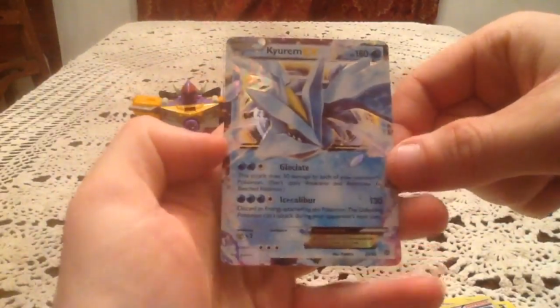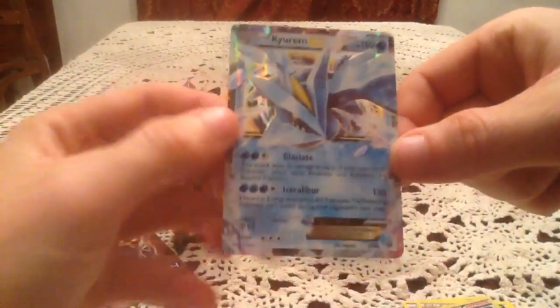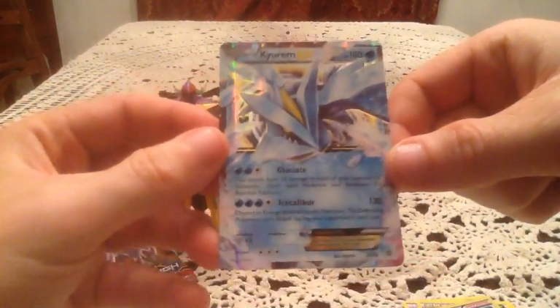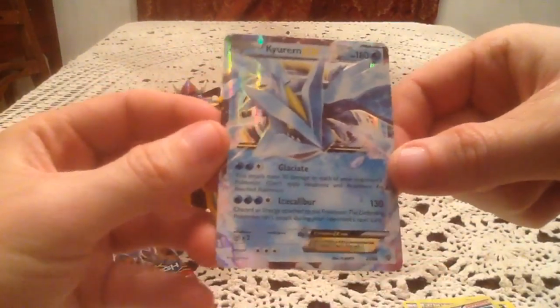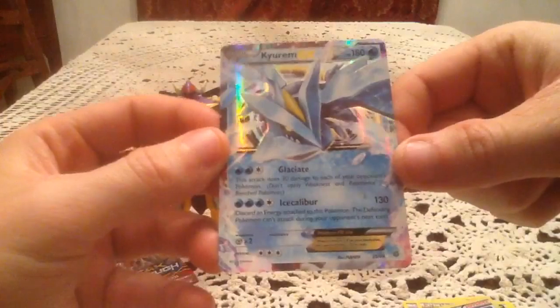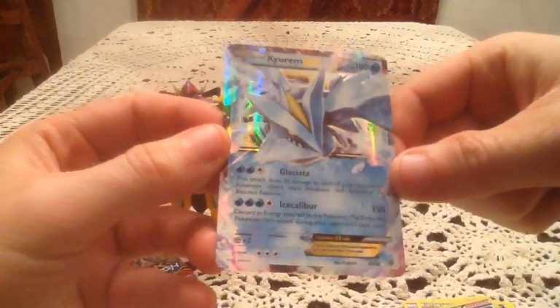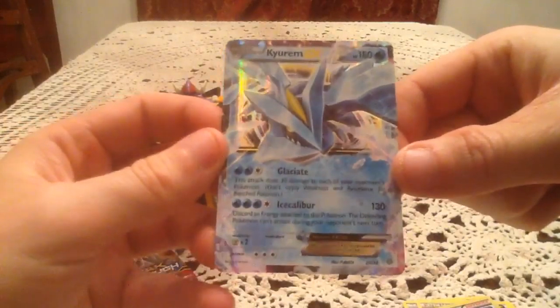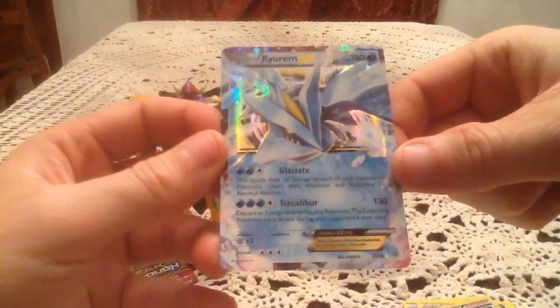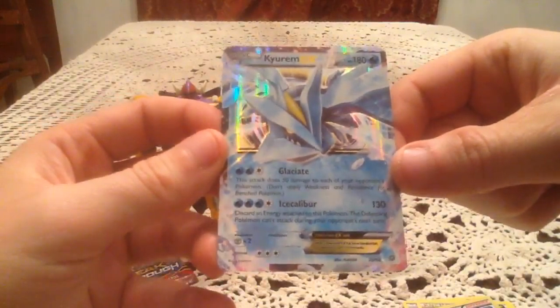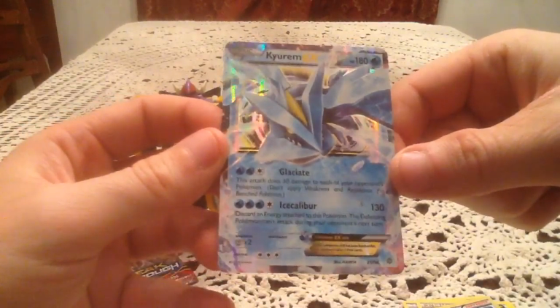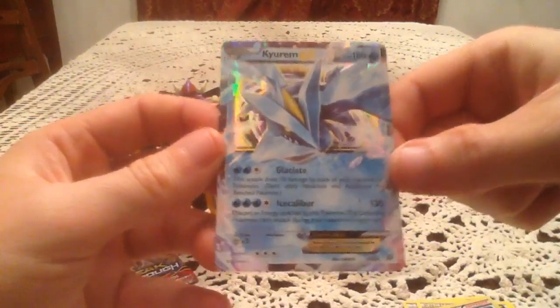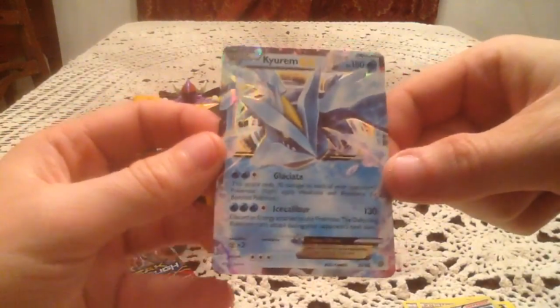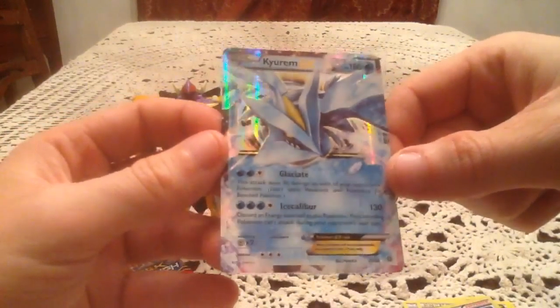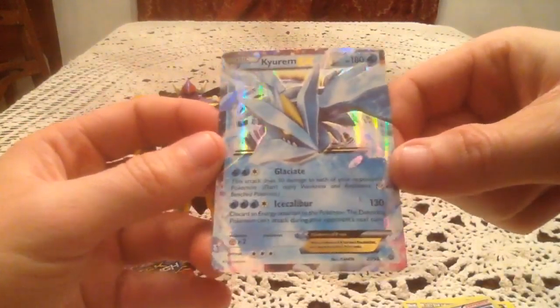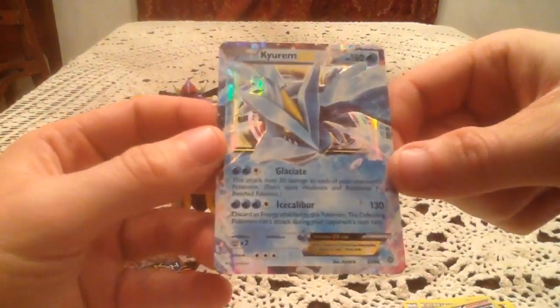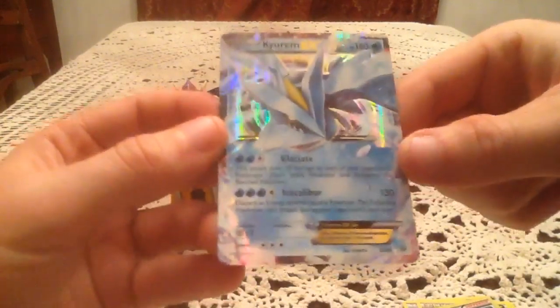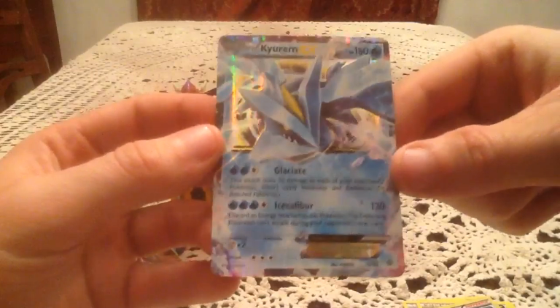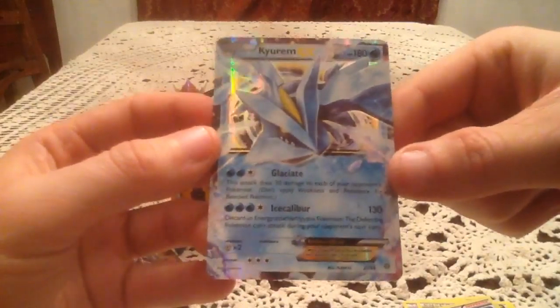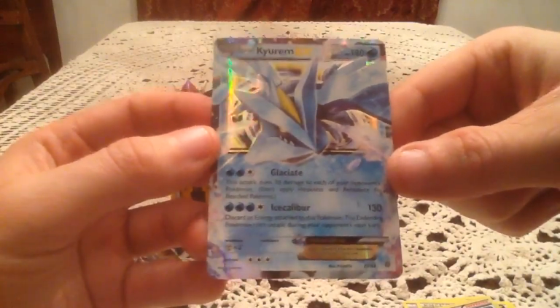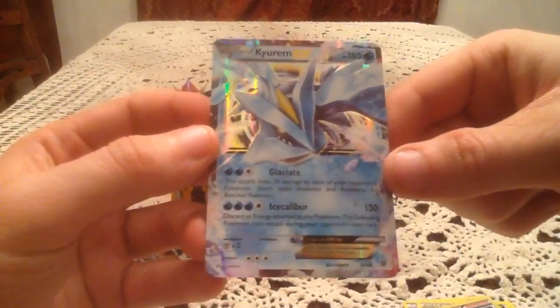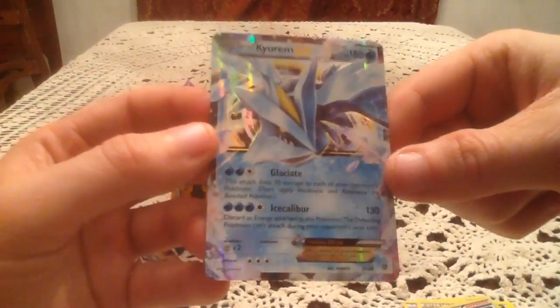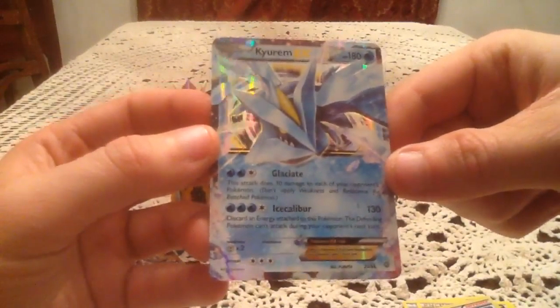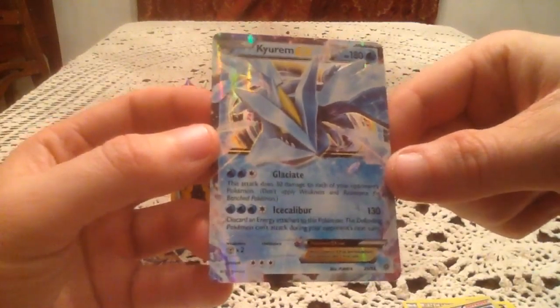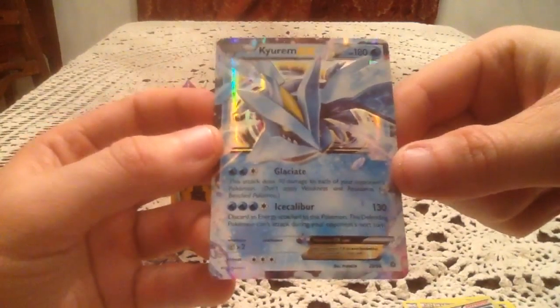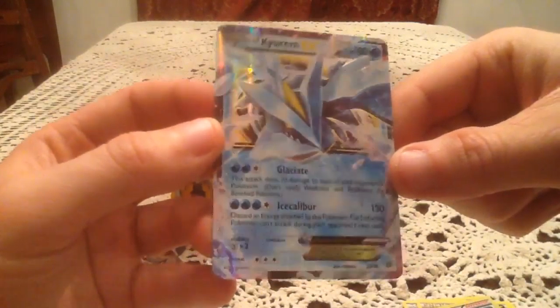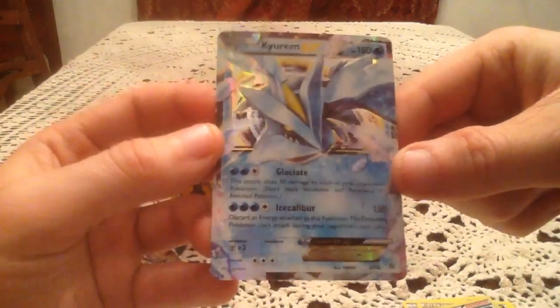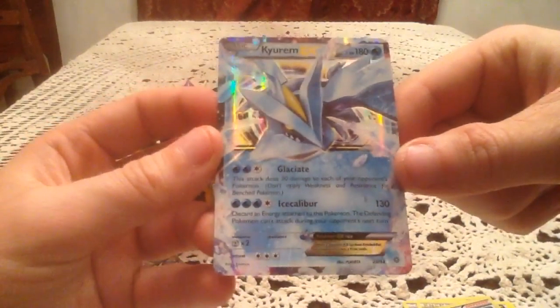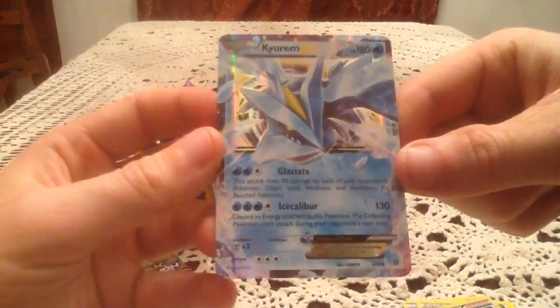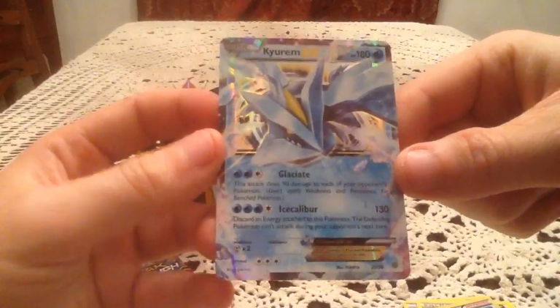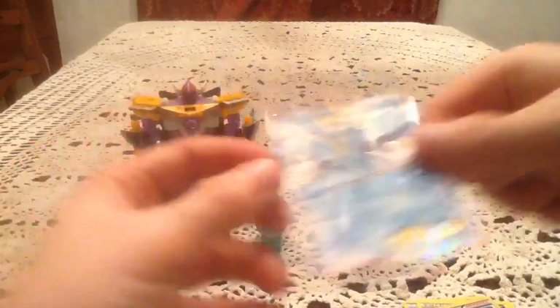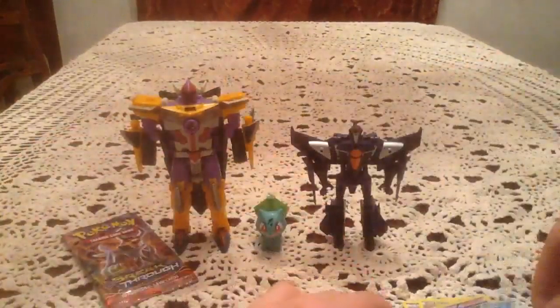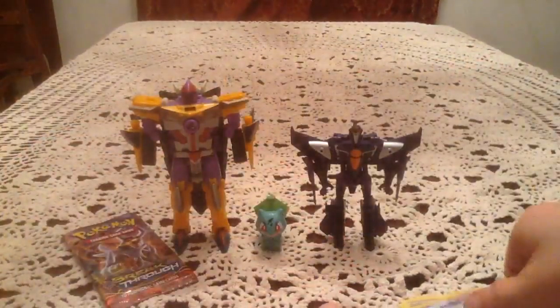The Rare card is Kyurem EX! Pulled this guy a few times before, but still pretty awesome to get an EX on top of a Holo. Very cool — literally, because it's Kyurem, he's very cool.